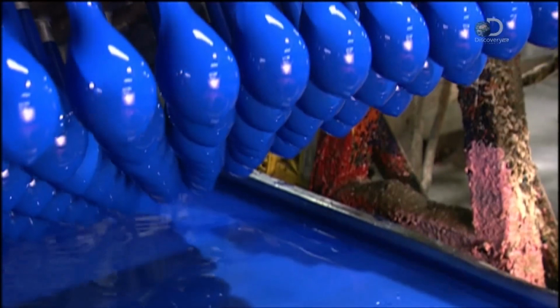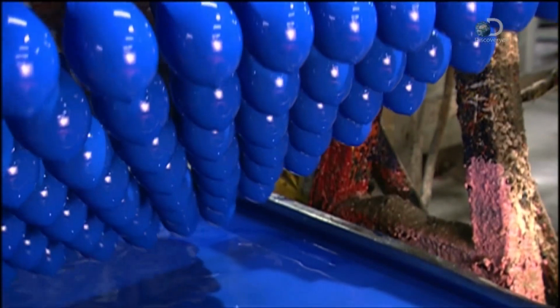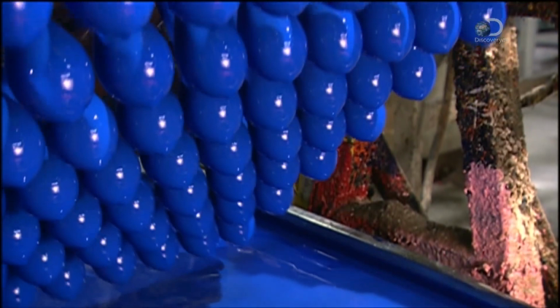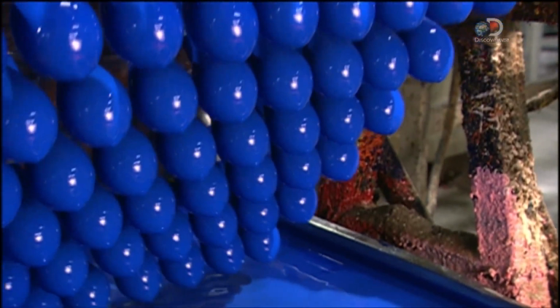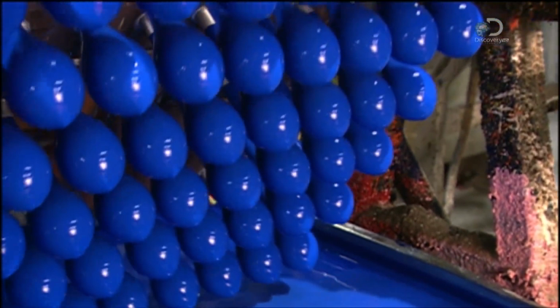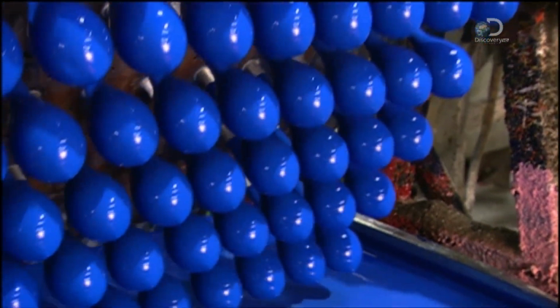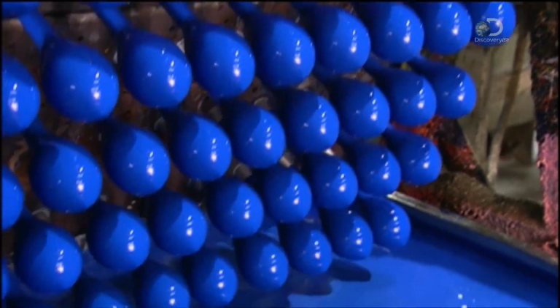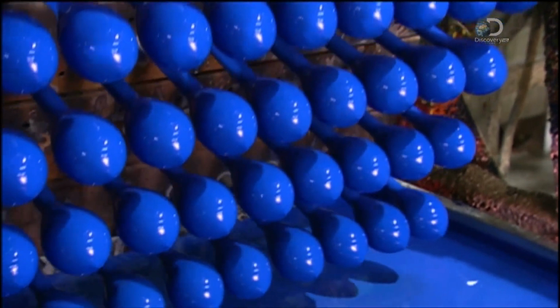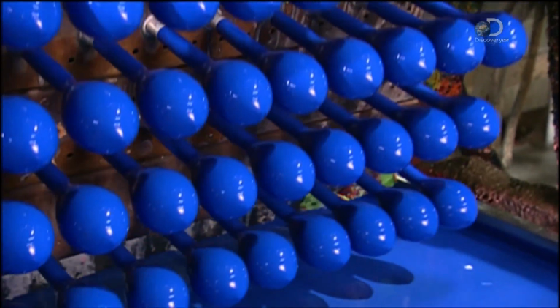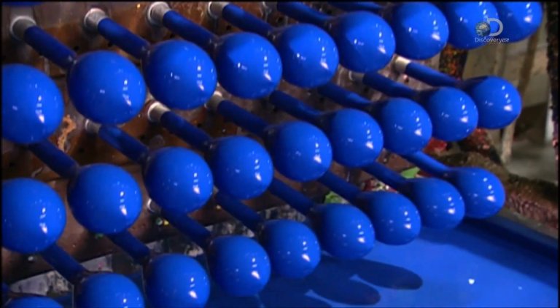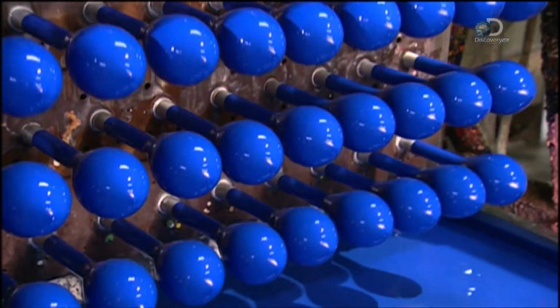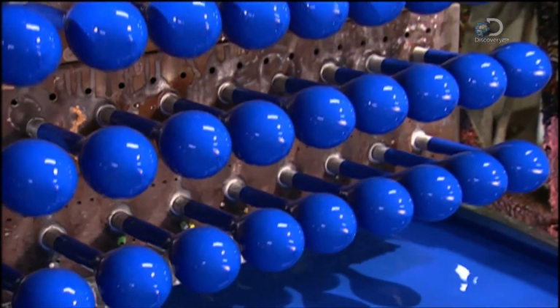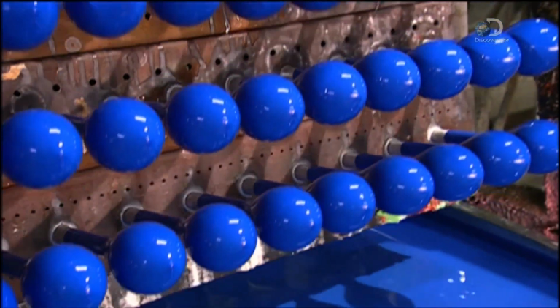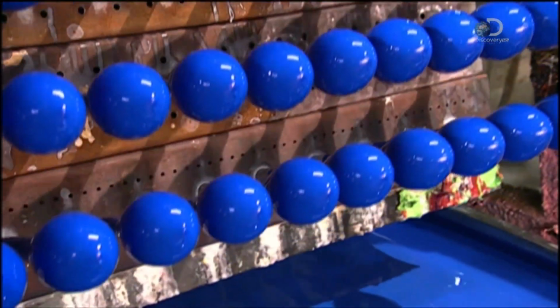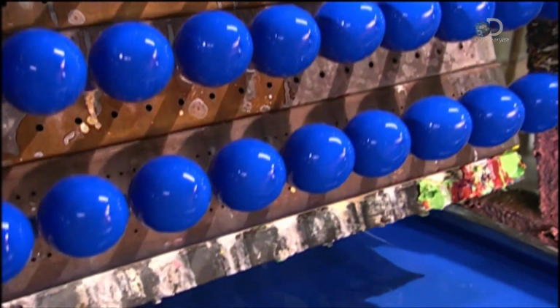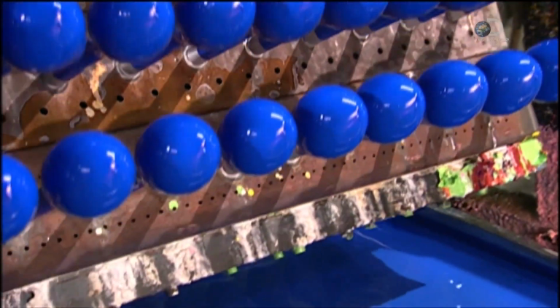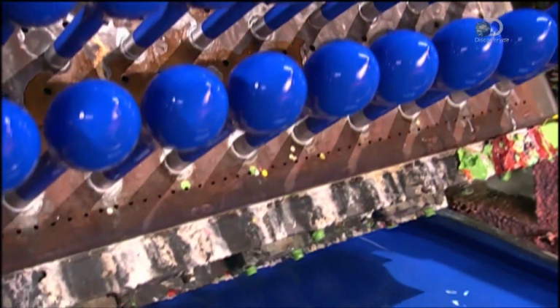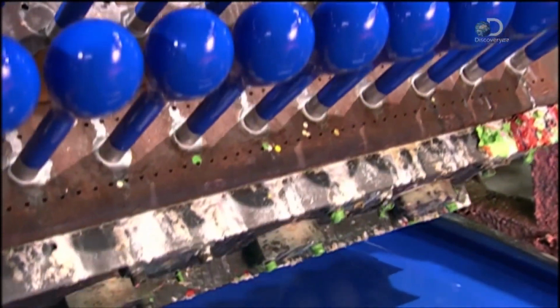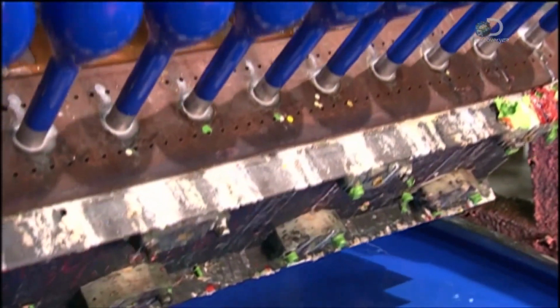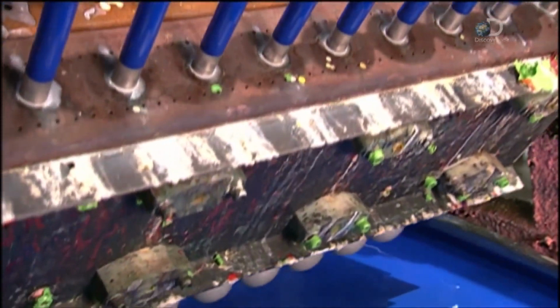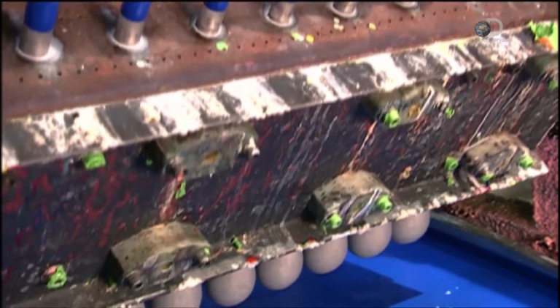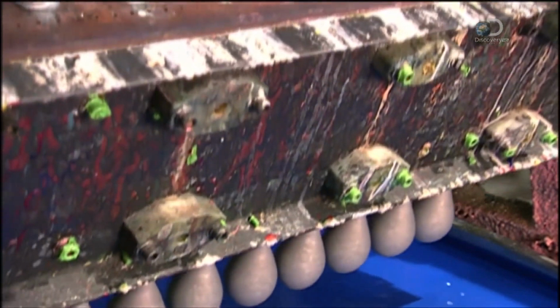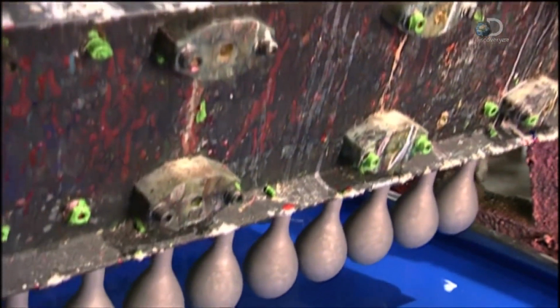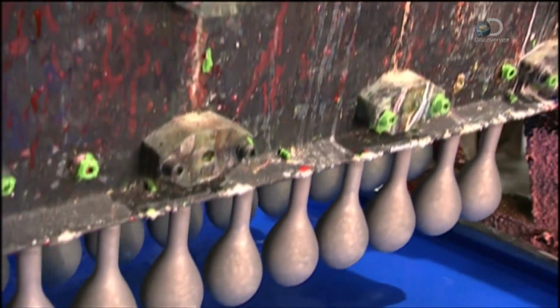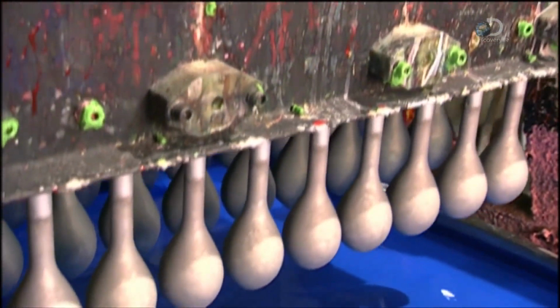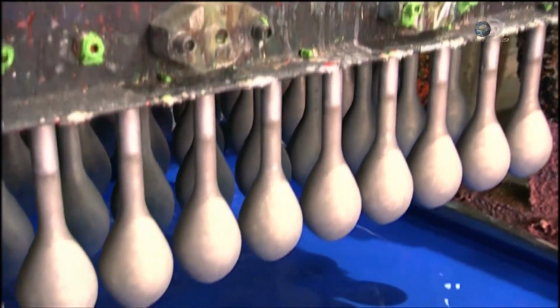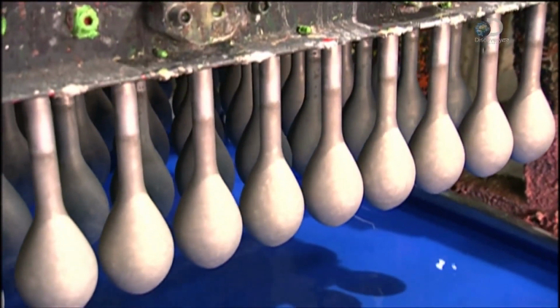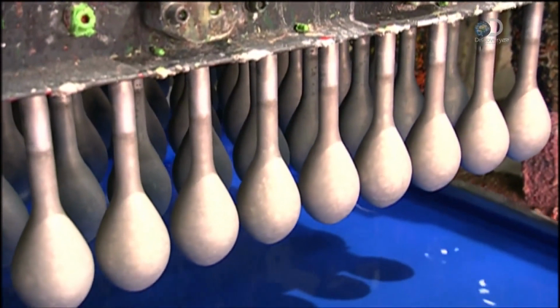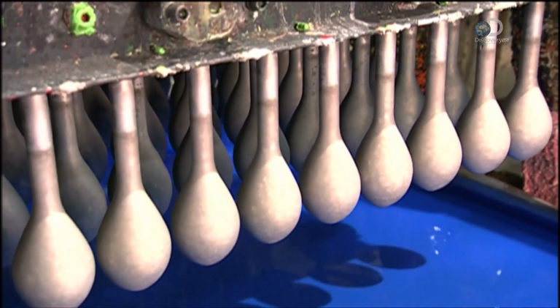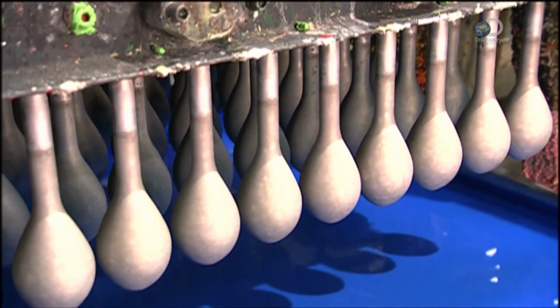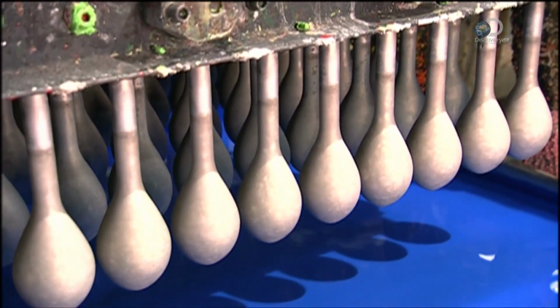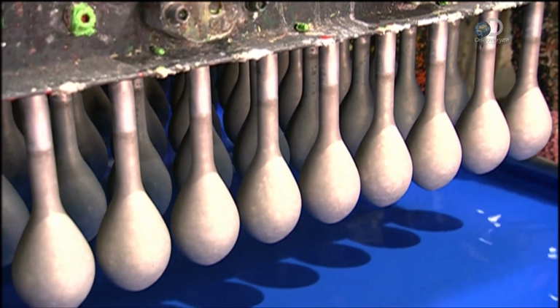Once this job is done, the fixture flips back, moving the balloon forms to an upright position. While below, another tray of balloon forms takes the plunge.